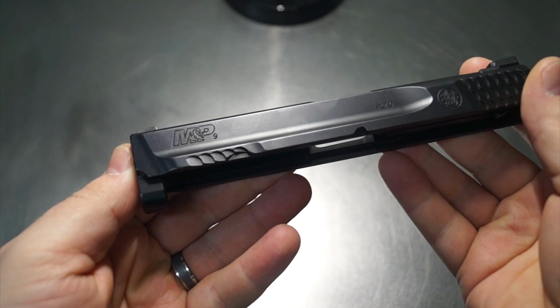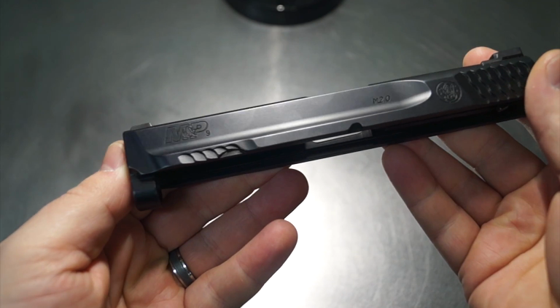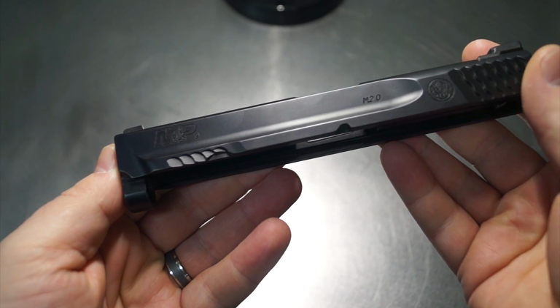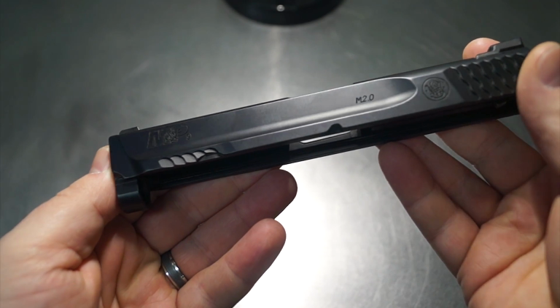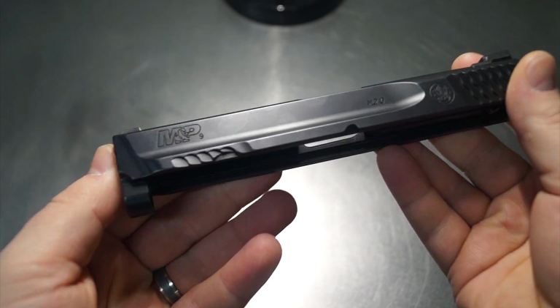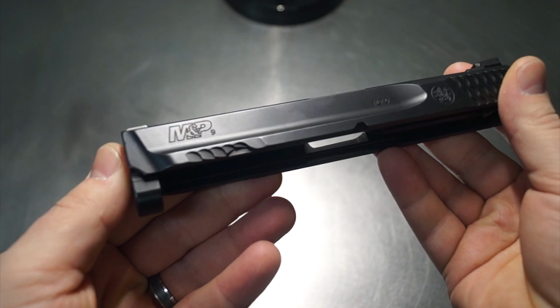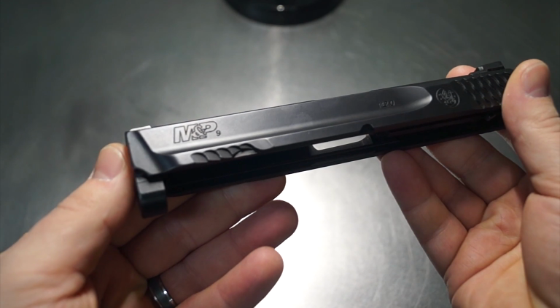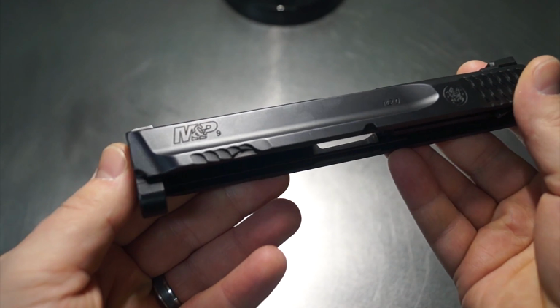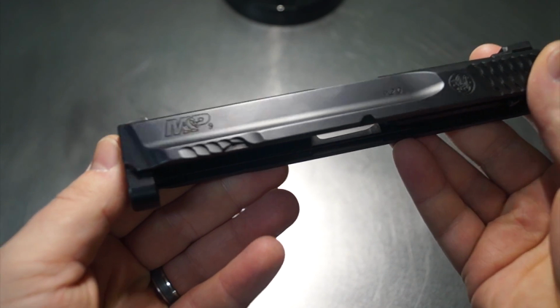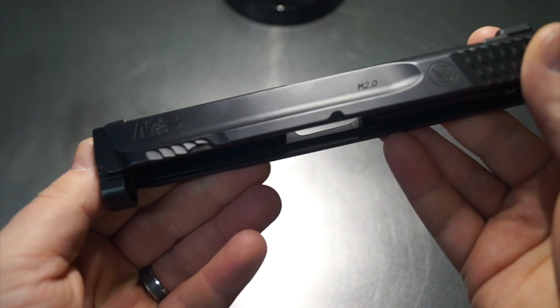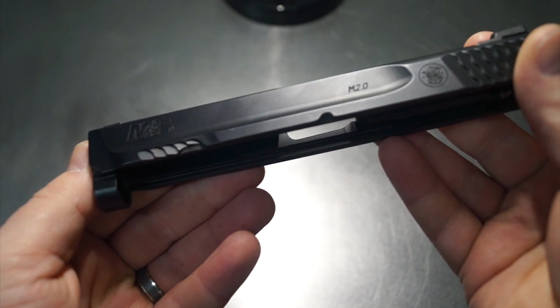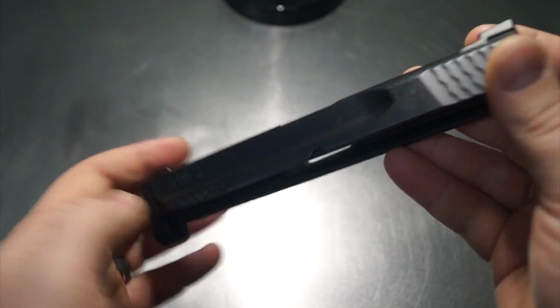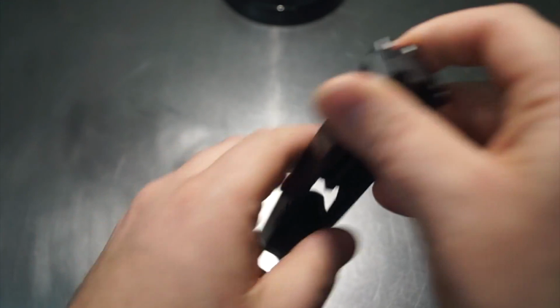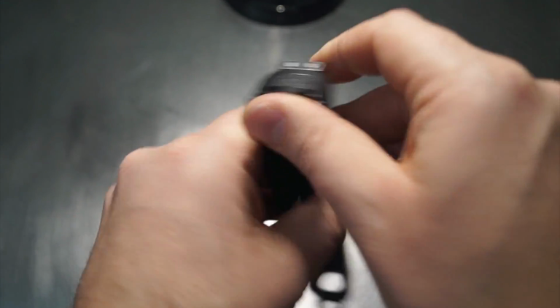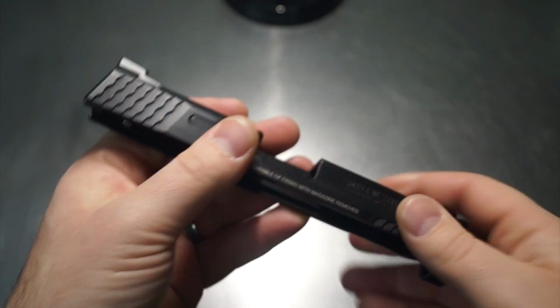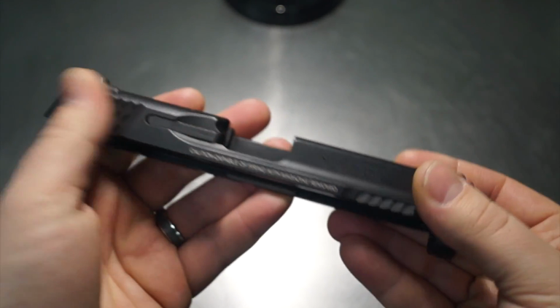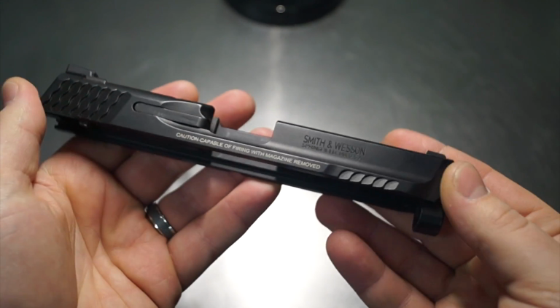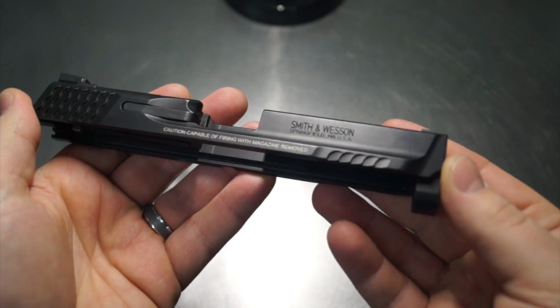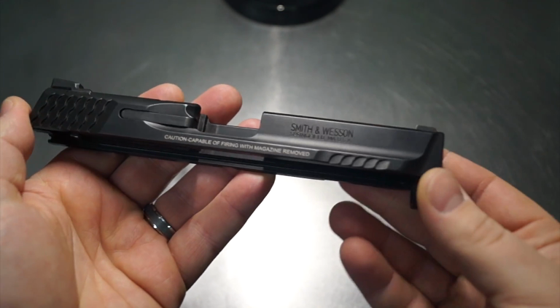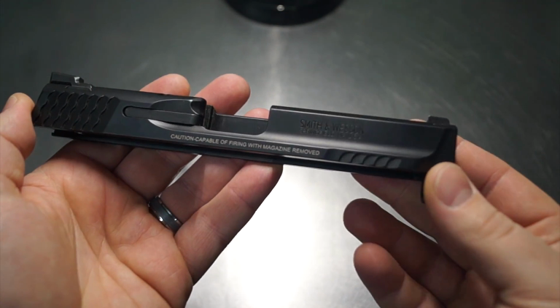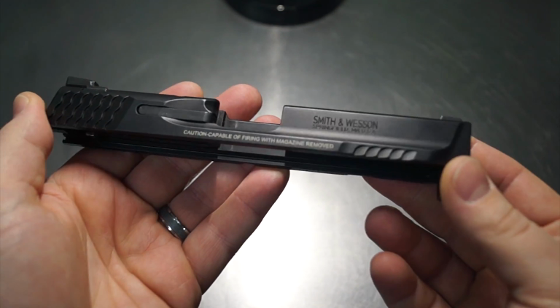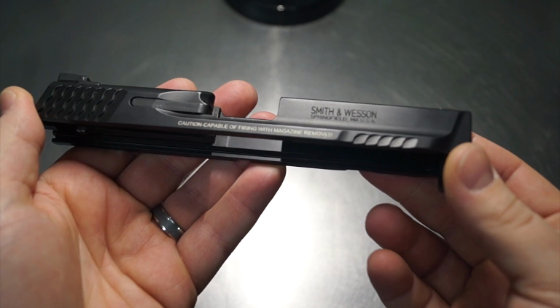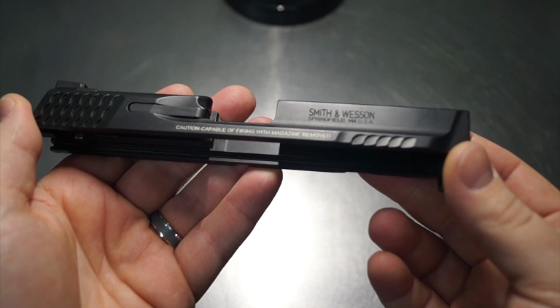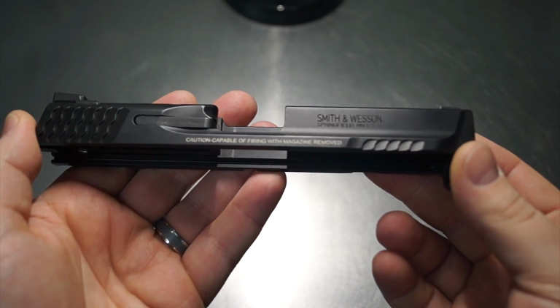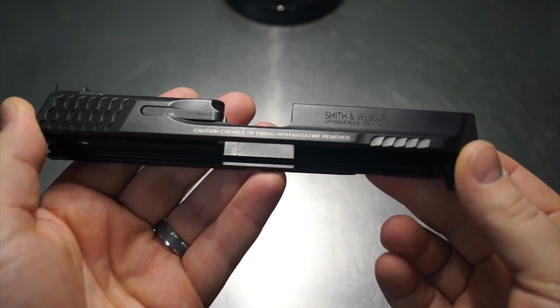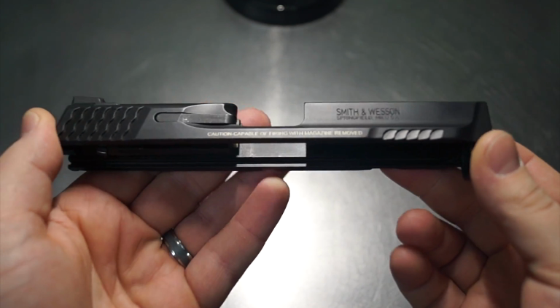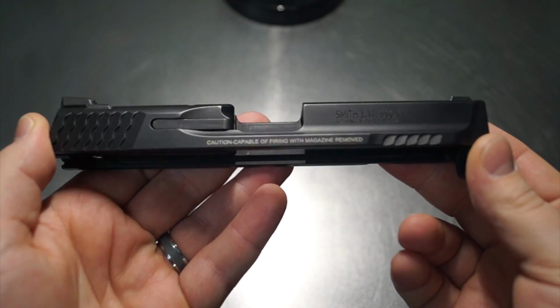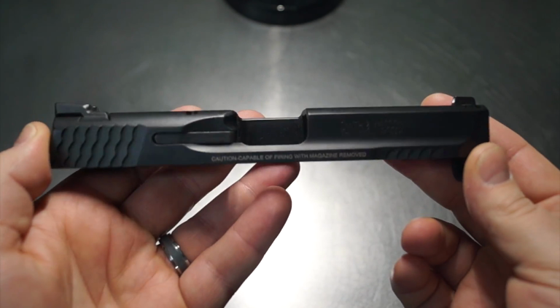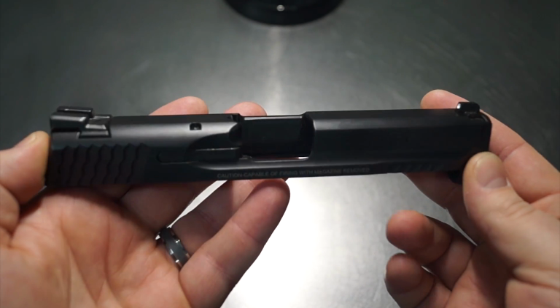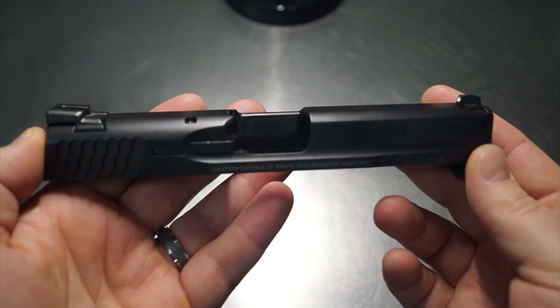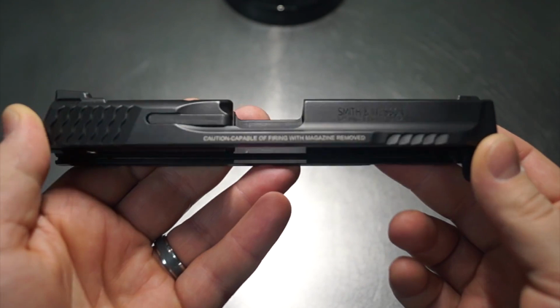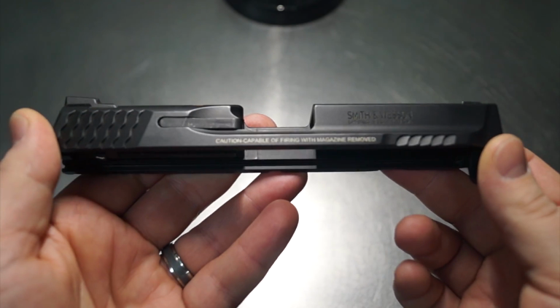Welcome back you guys. So today we're going to be working on an M&P 9mm 2.0. And this is going to be a pretty advanced build and I'm pretty excited, so I really want to take you guys through this.